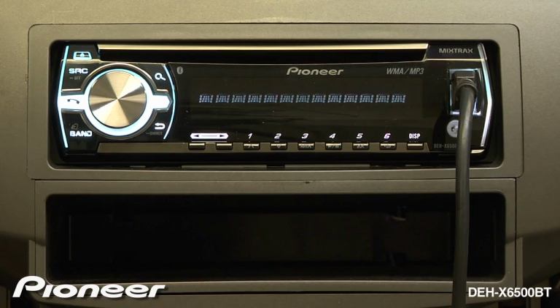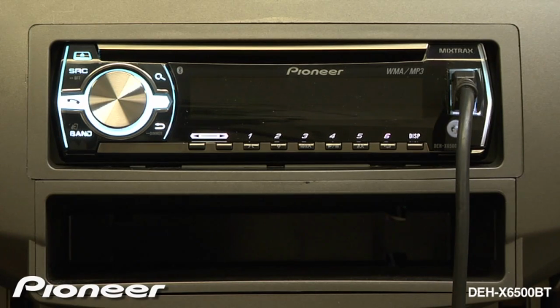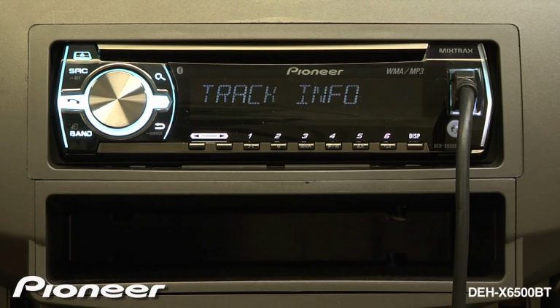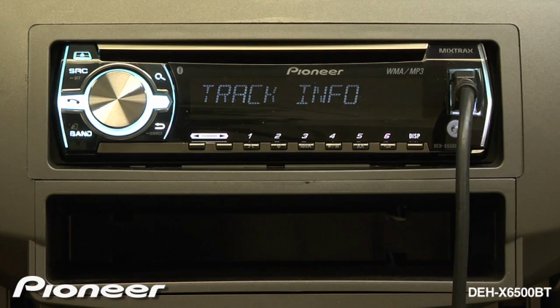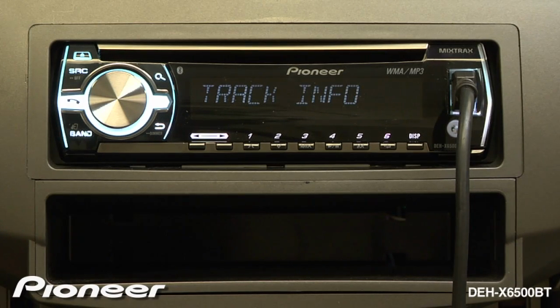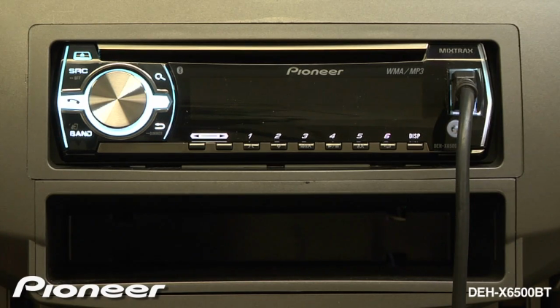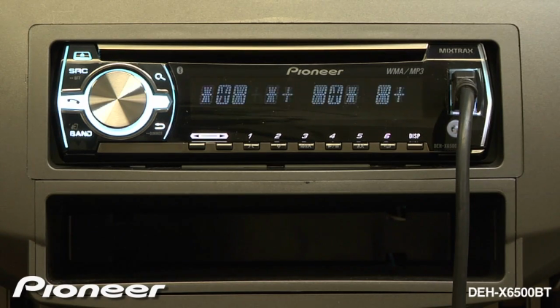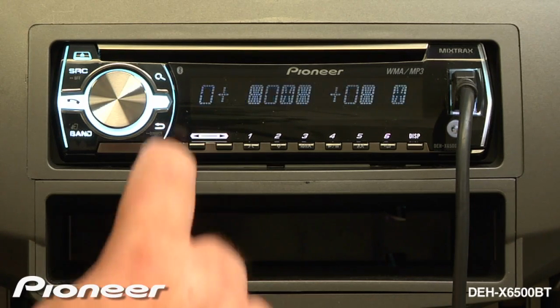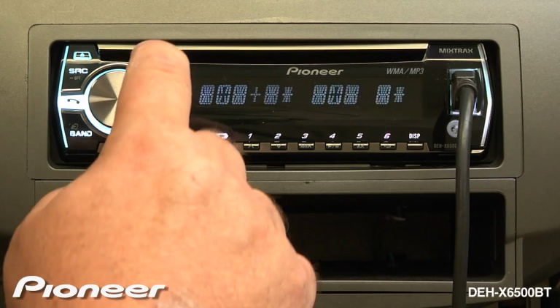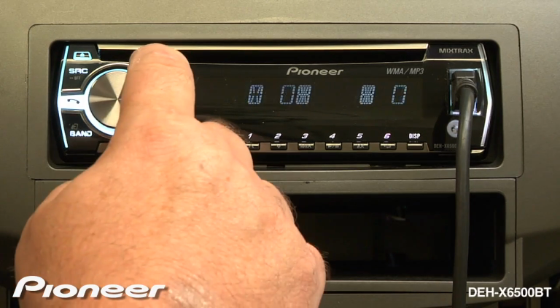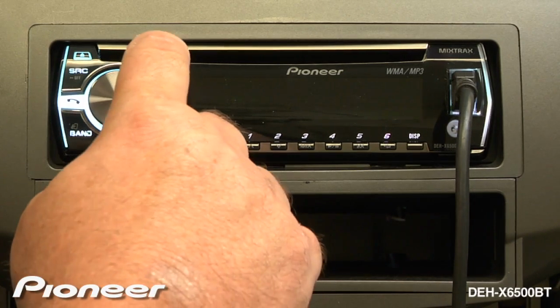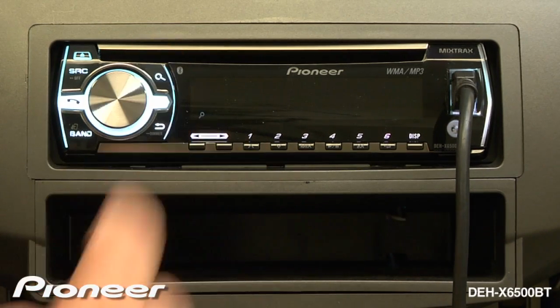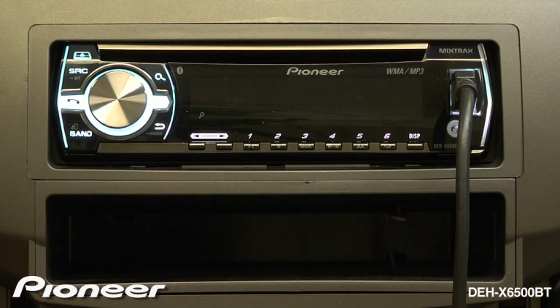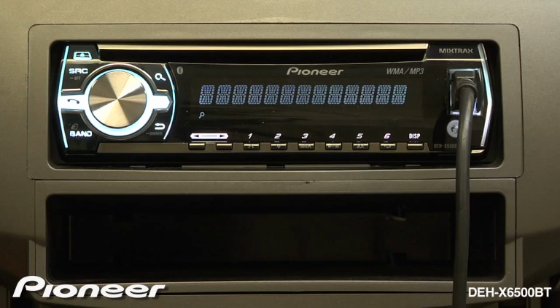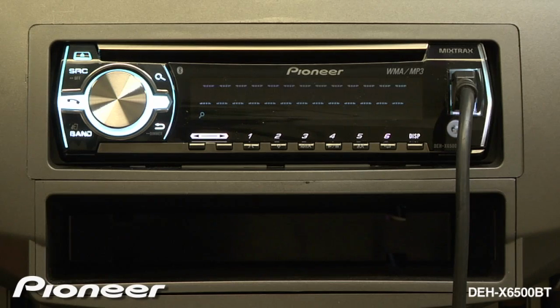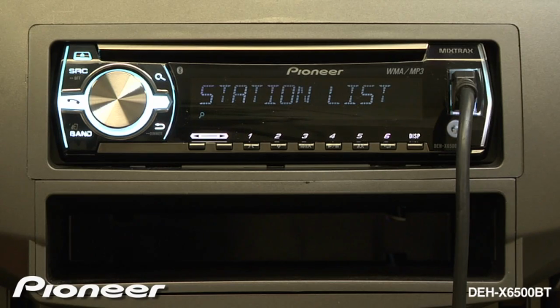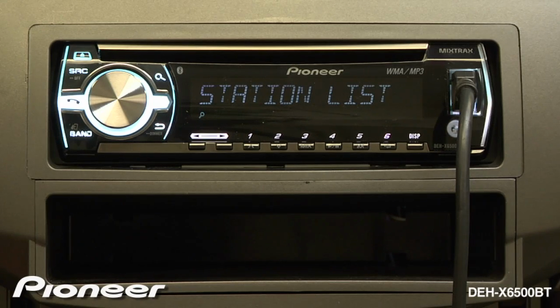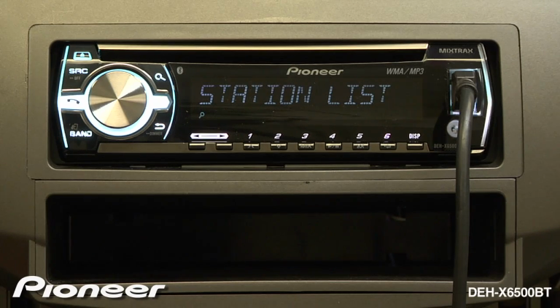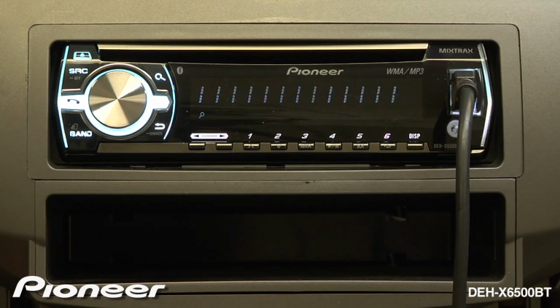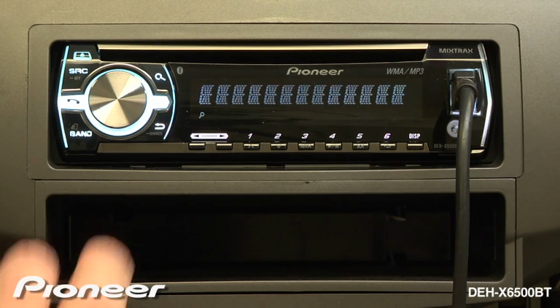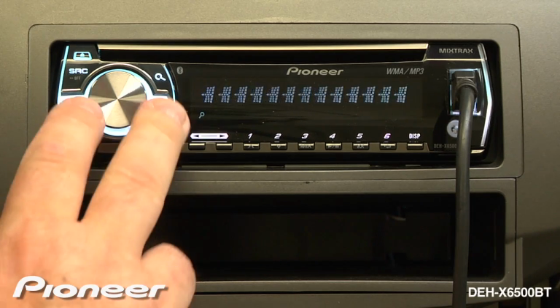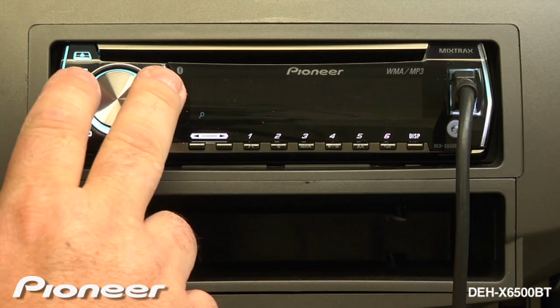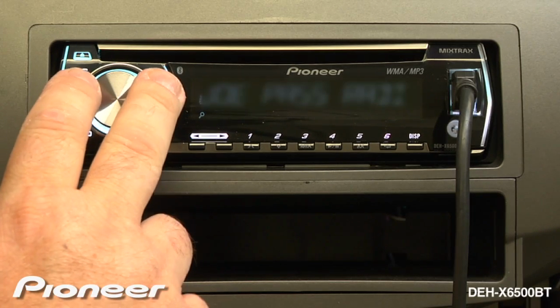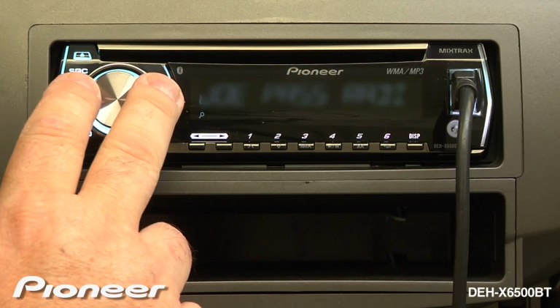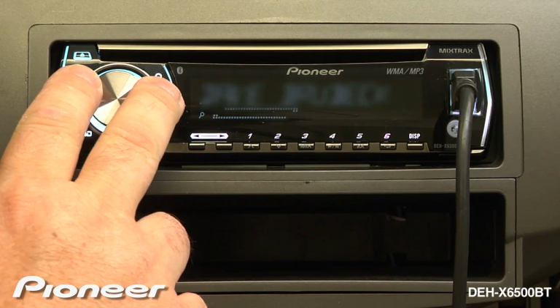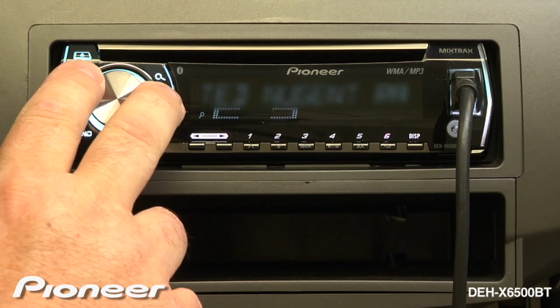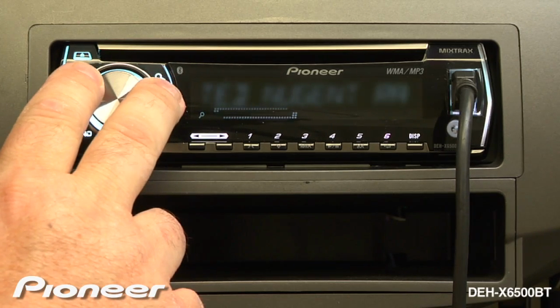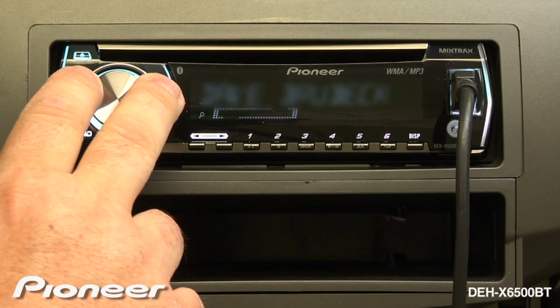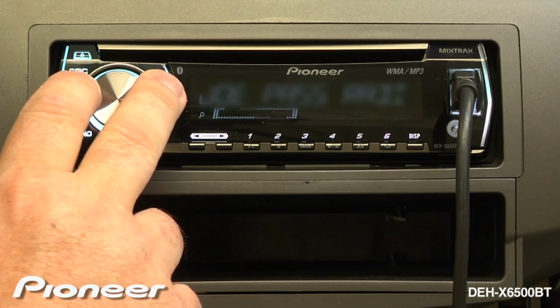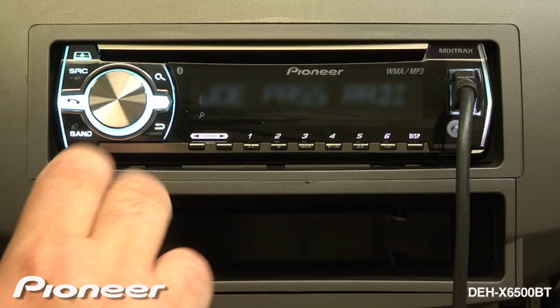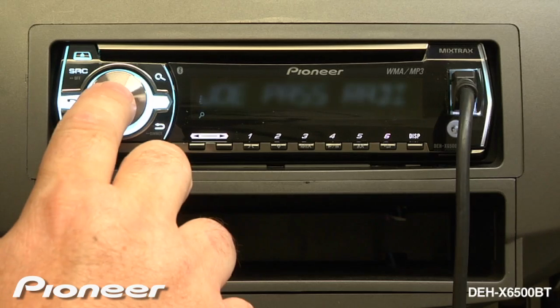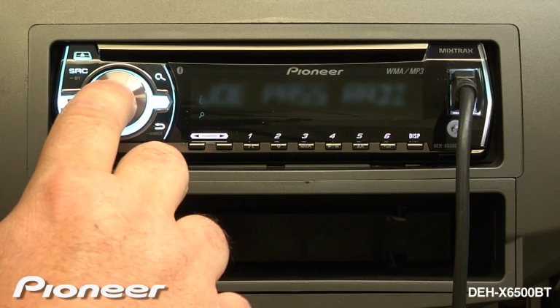To view your station list, press the magnifying glass button. You can choose a different station and press enter.